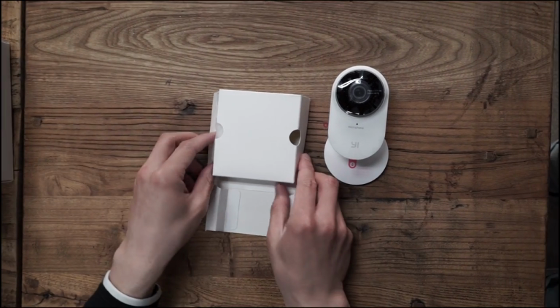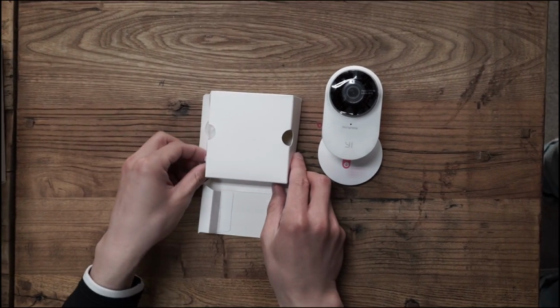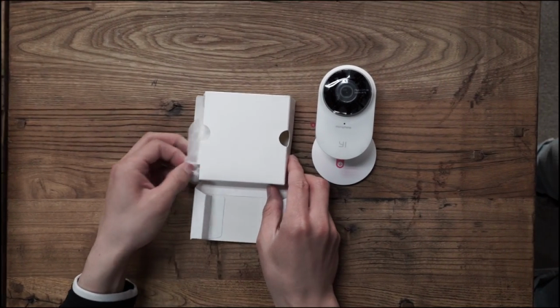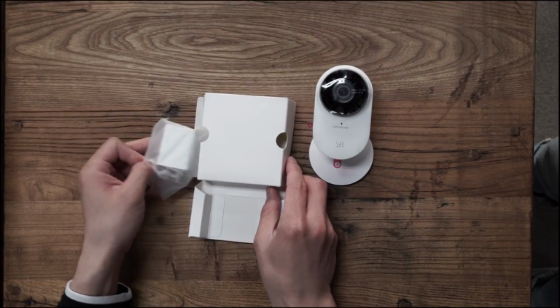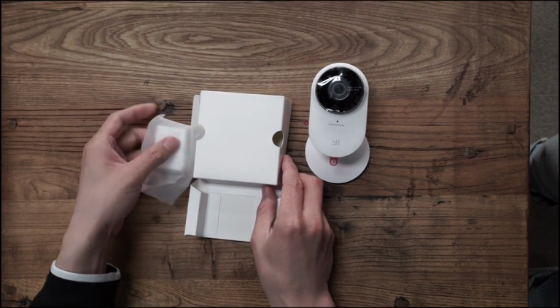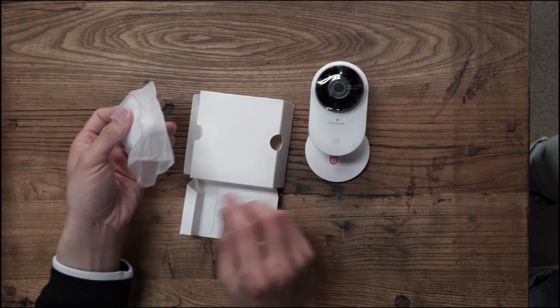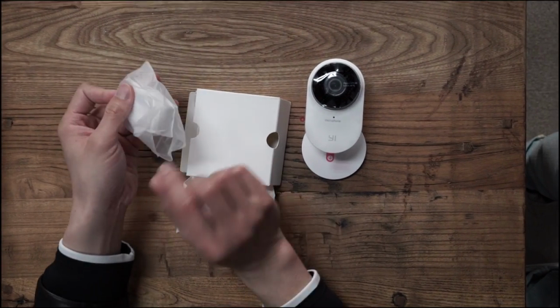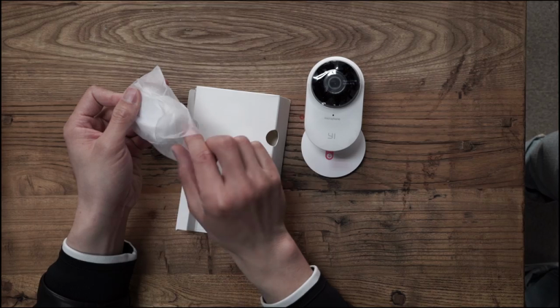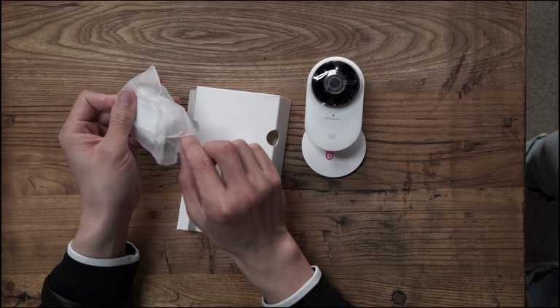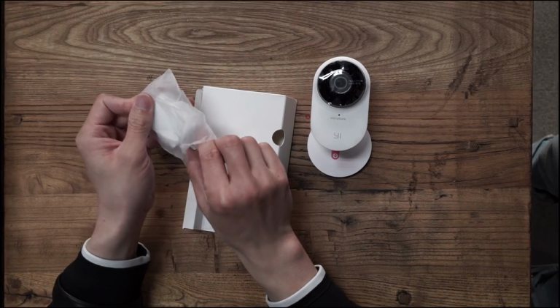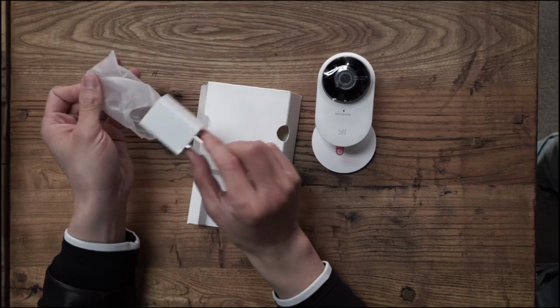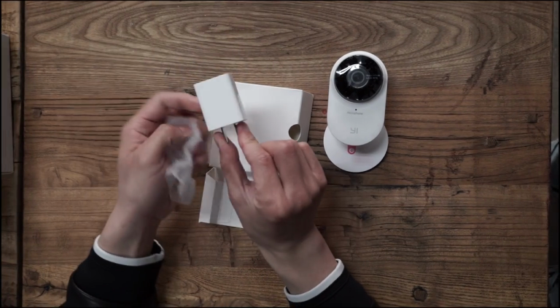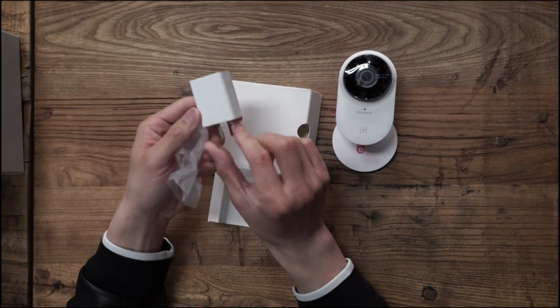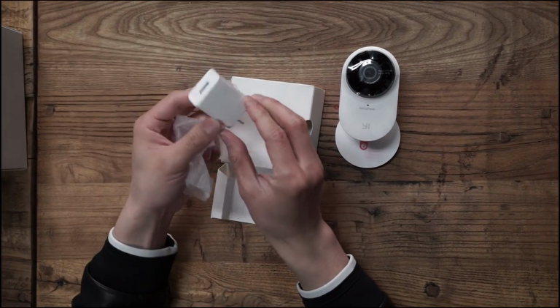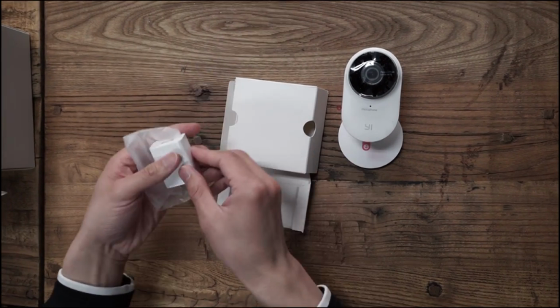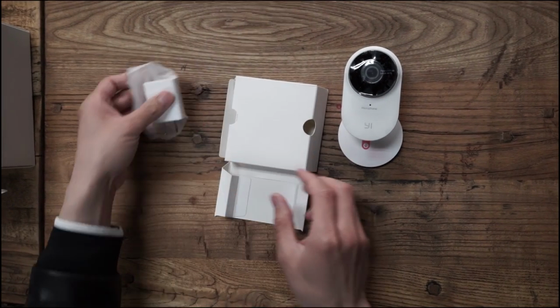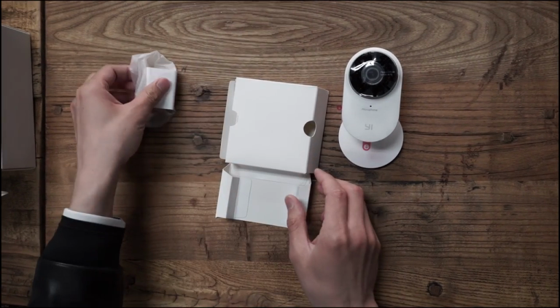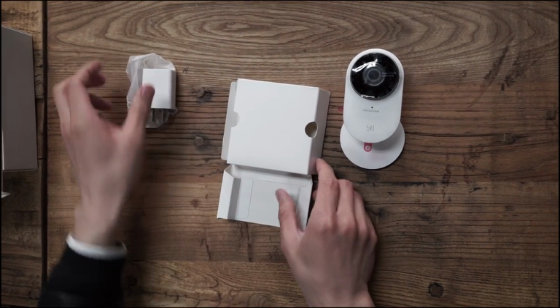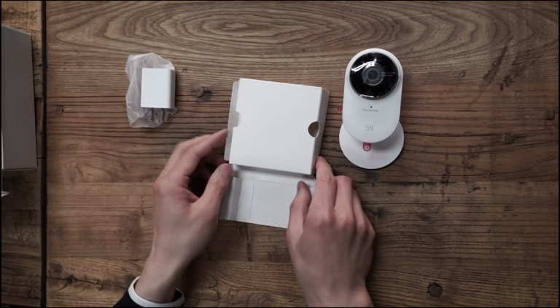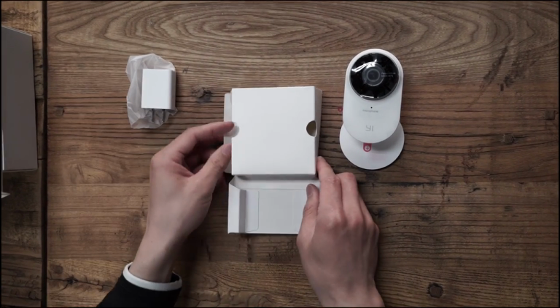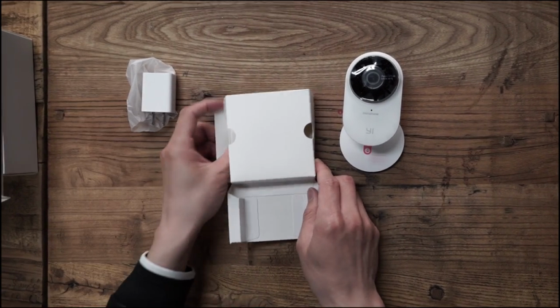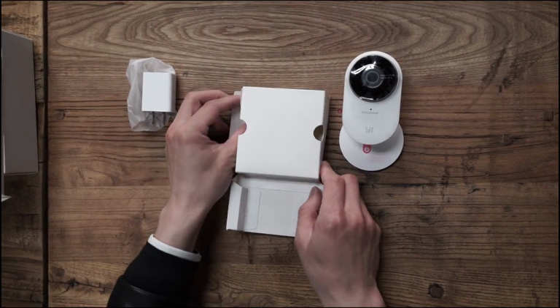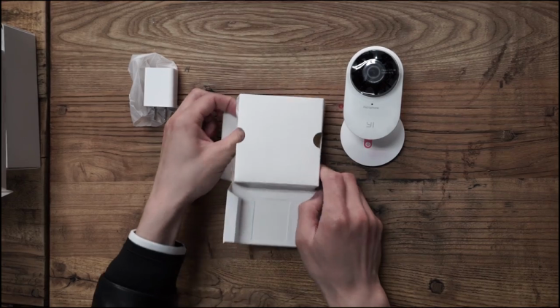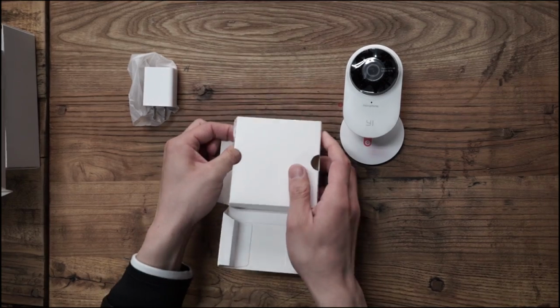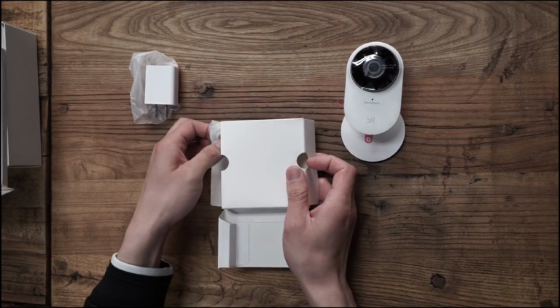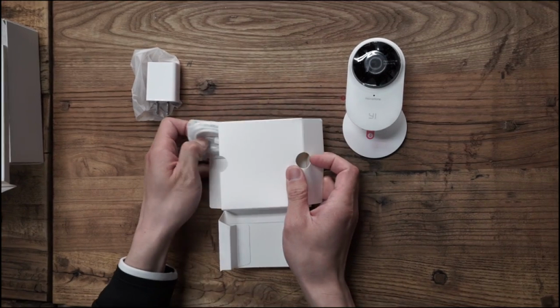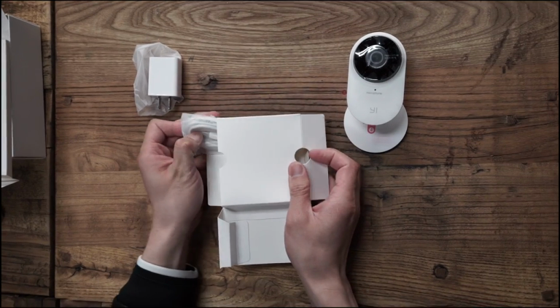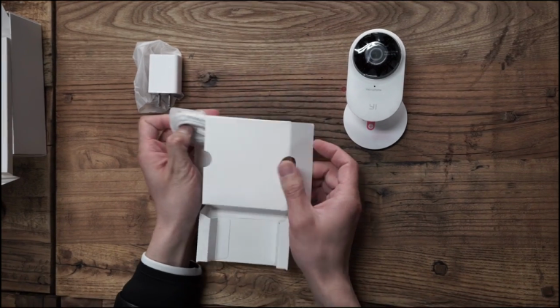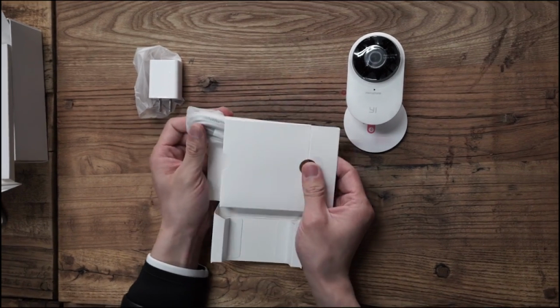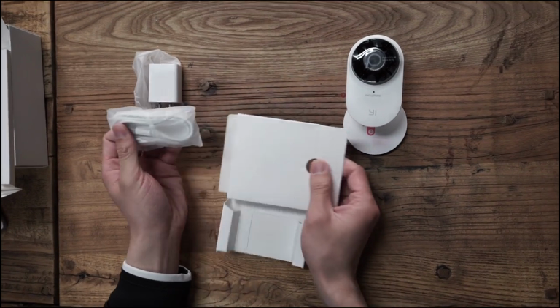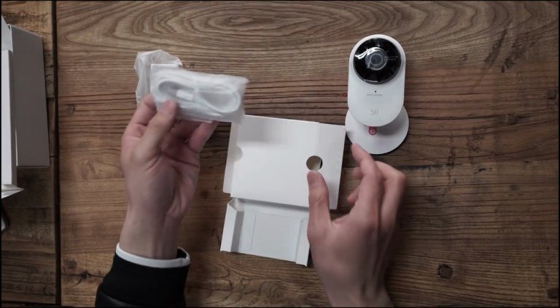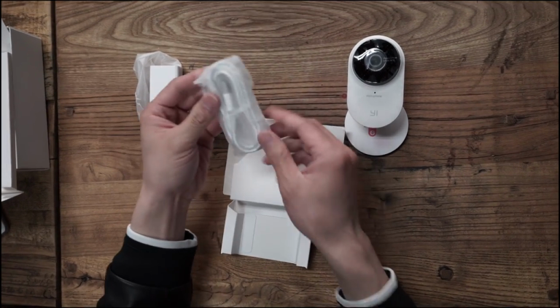We have an adapter here, and it will come with your local adapter according to different regions. And finally there's a cable in the box.